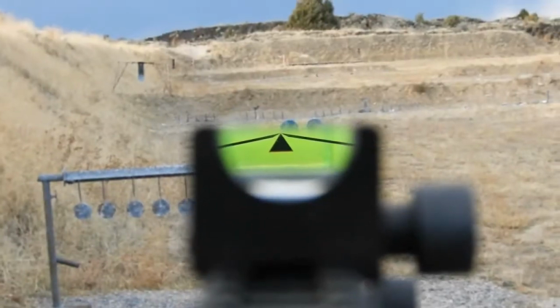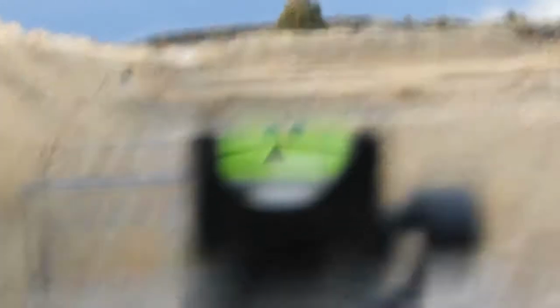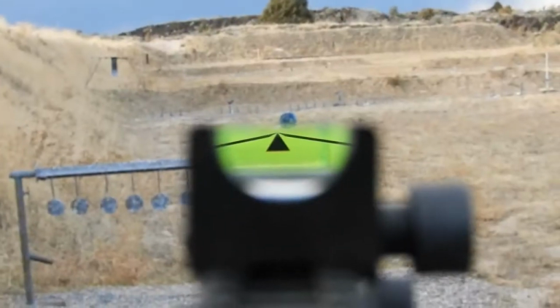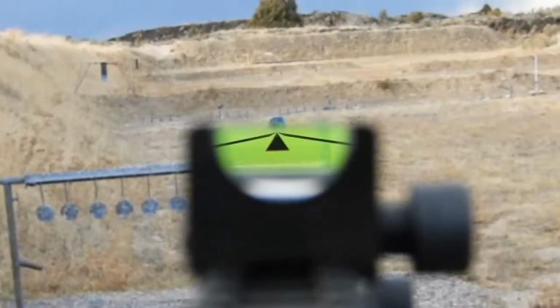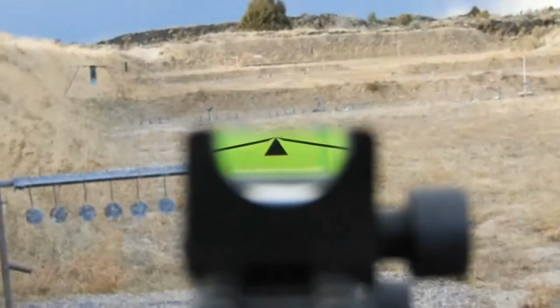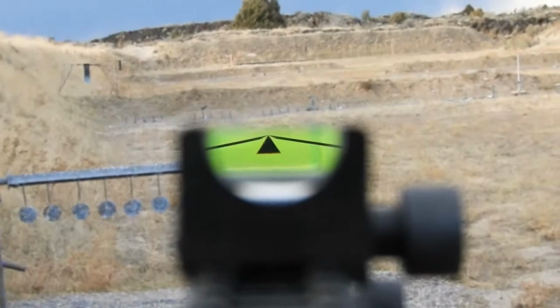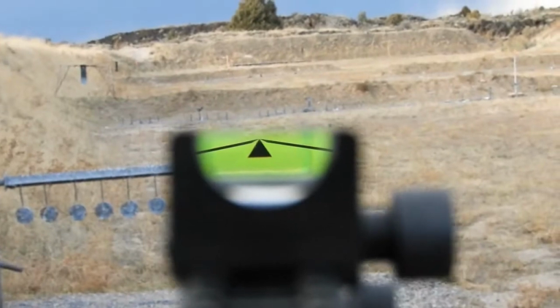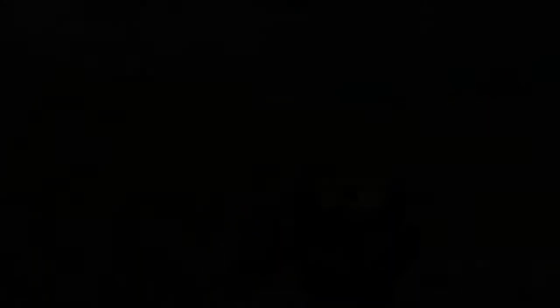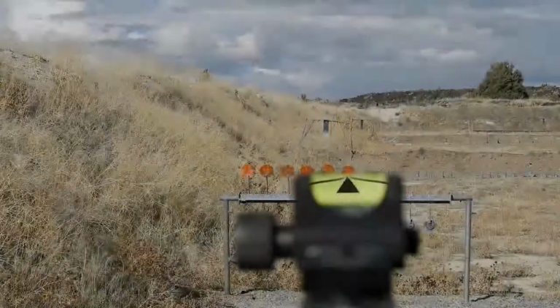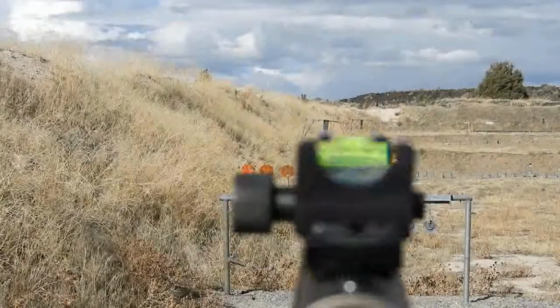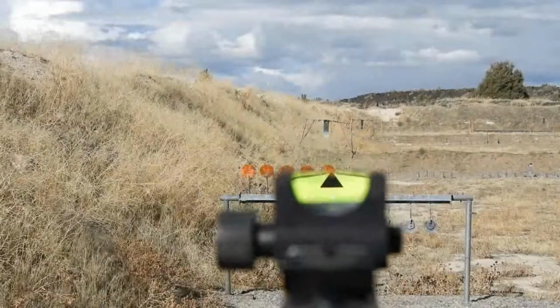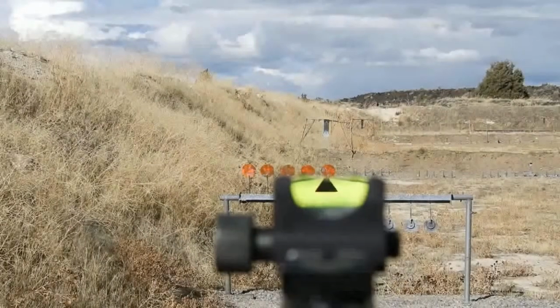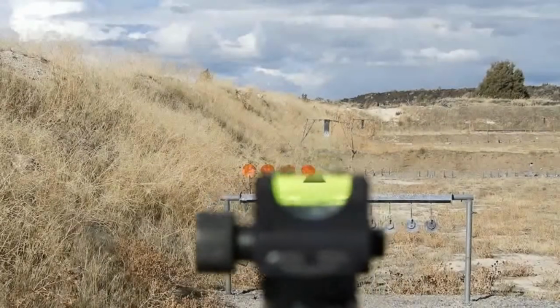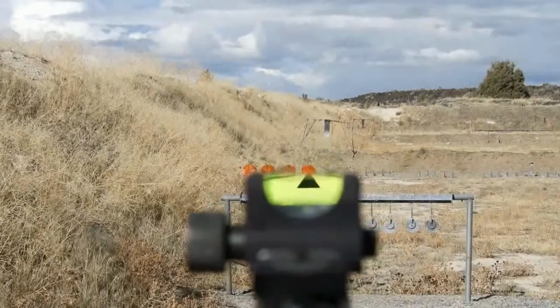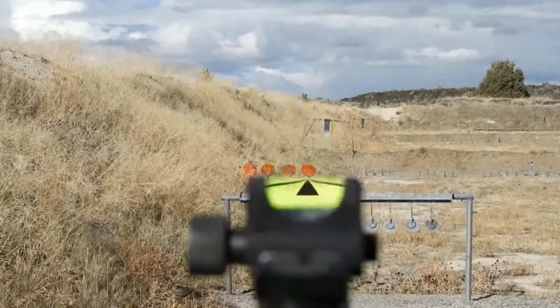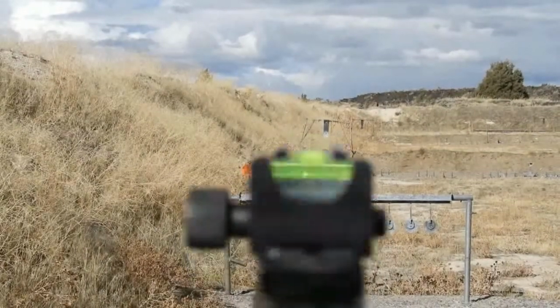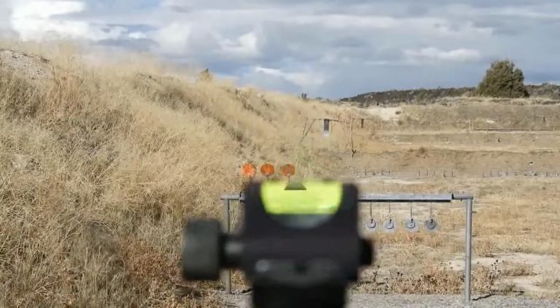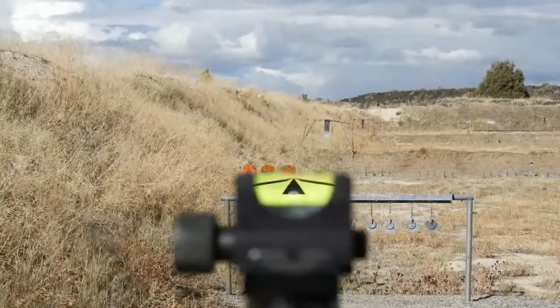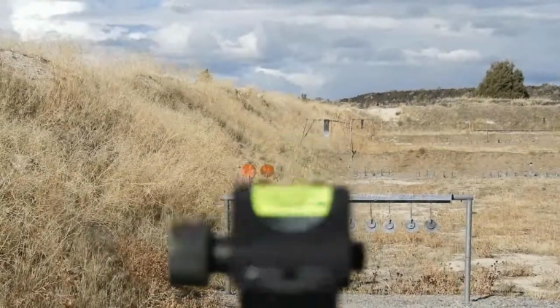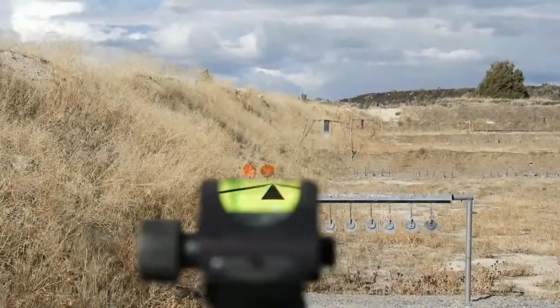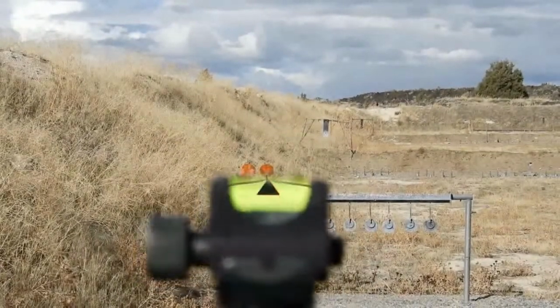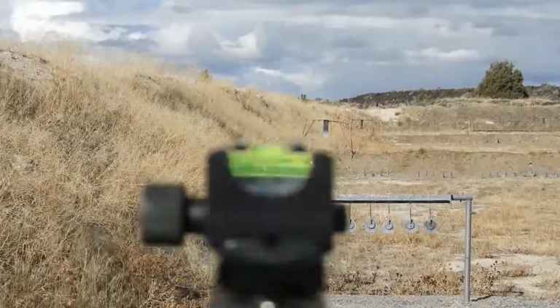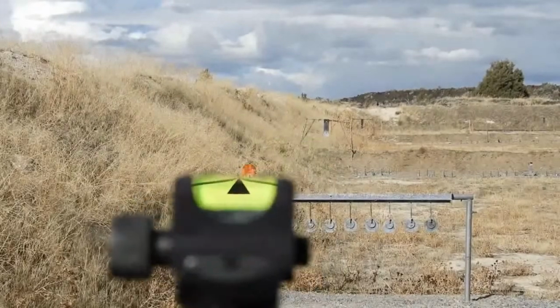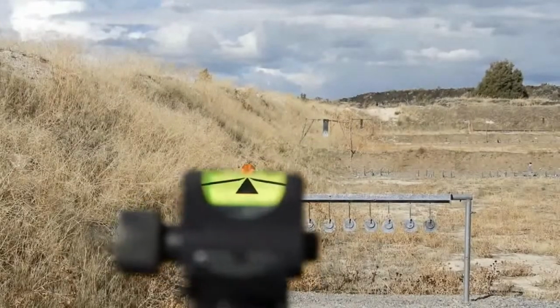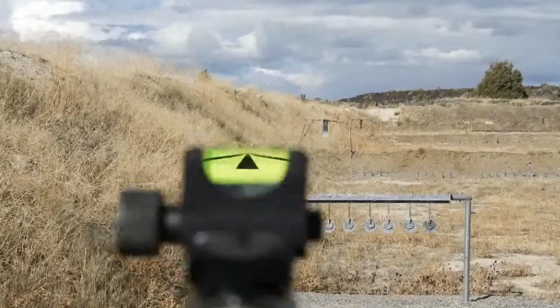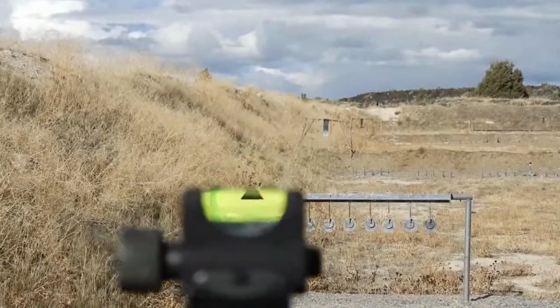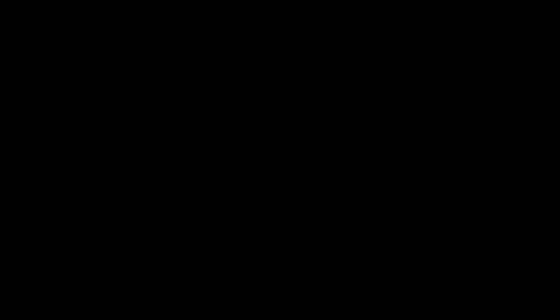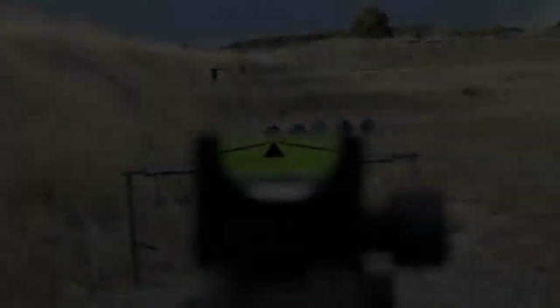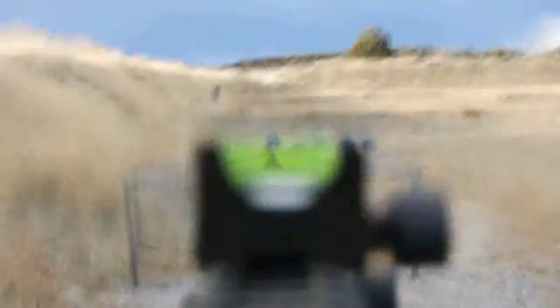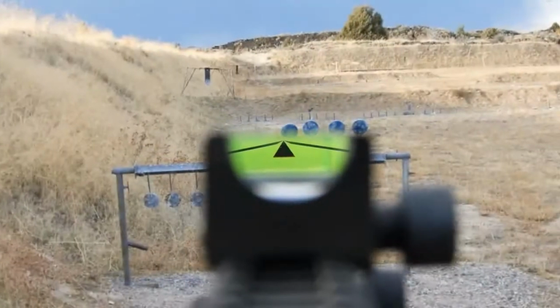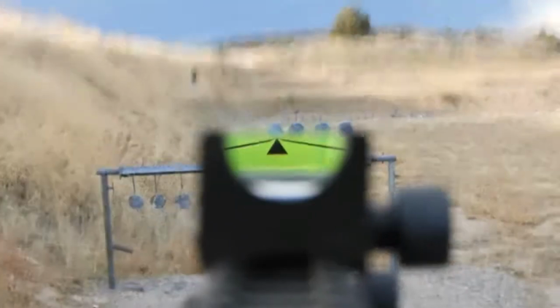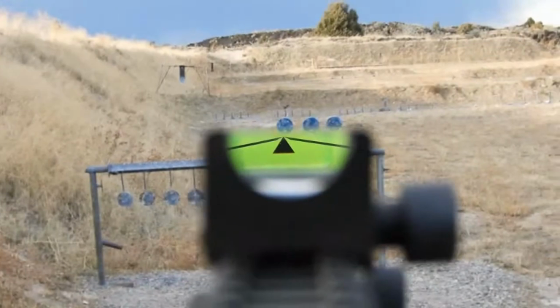Both eyes work great when using a CL Sight, and it's also recommended. Your off-eye will bring in much more field of view and is a huge advantage for situational awareness.